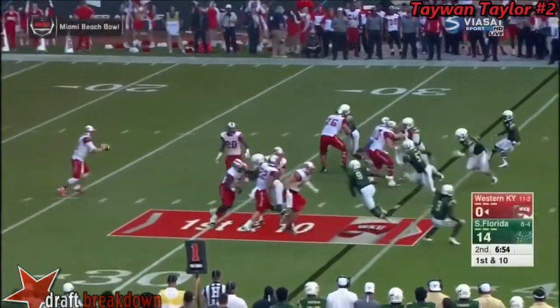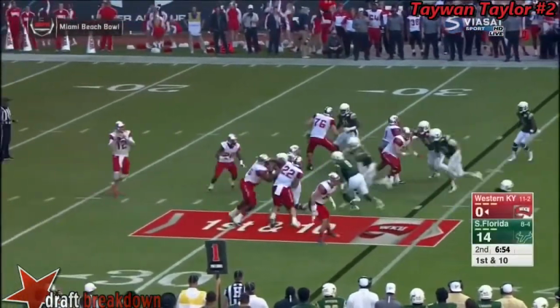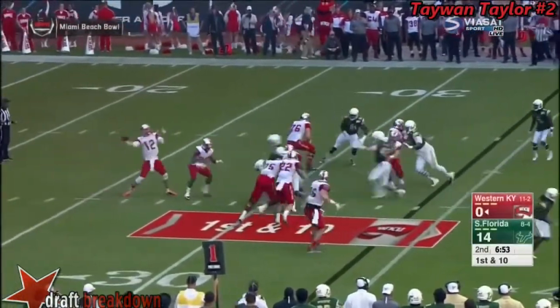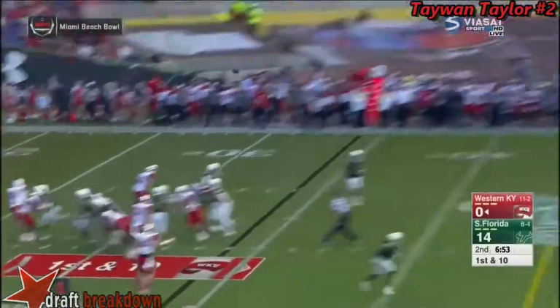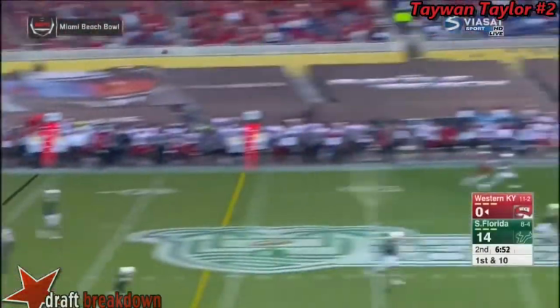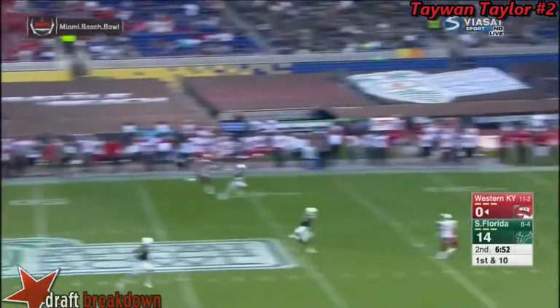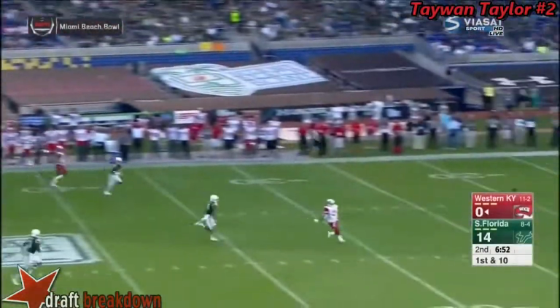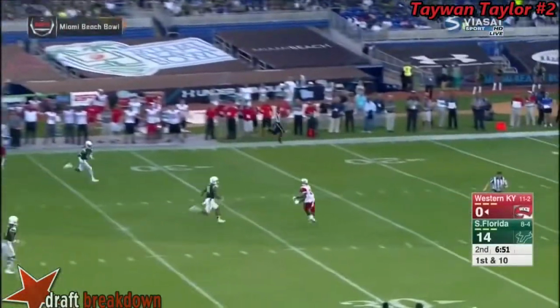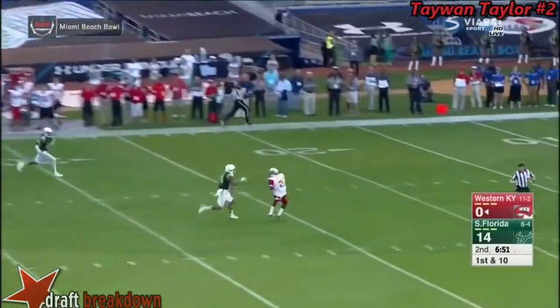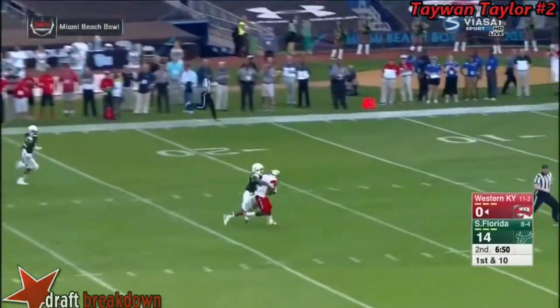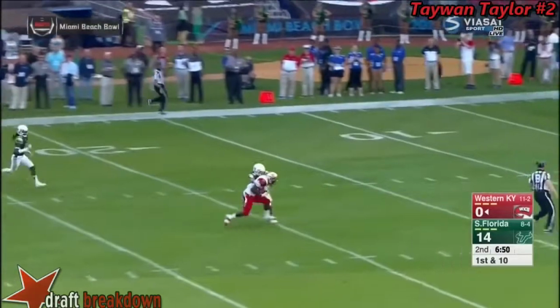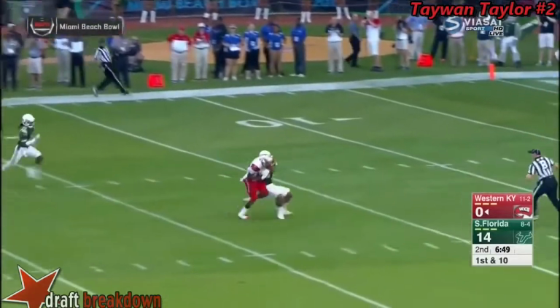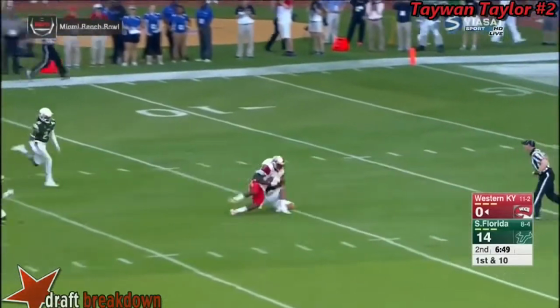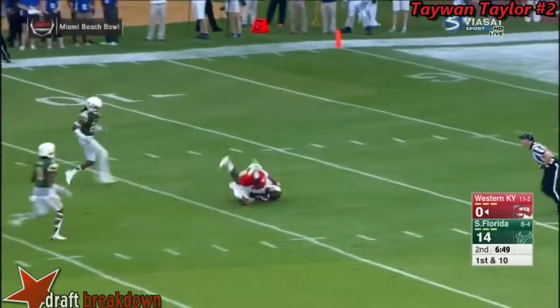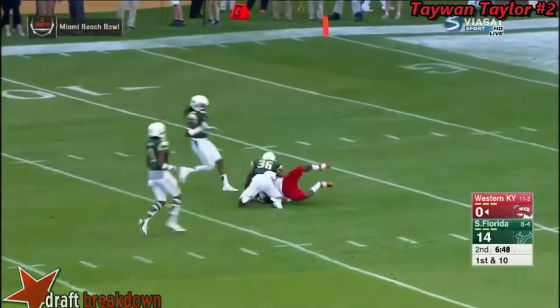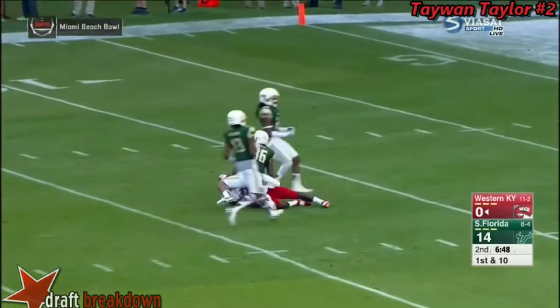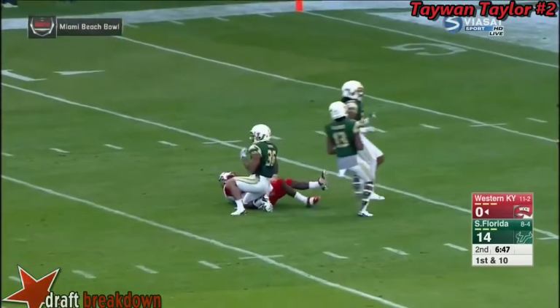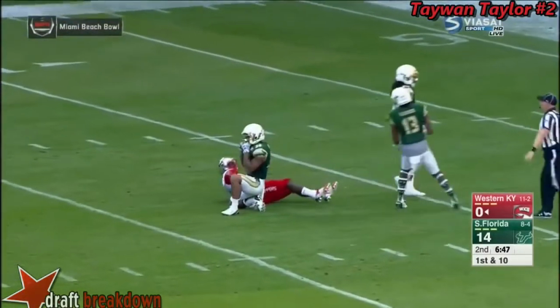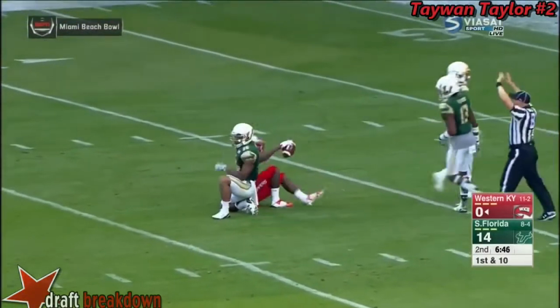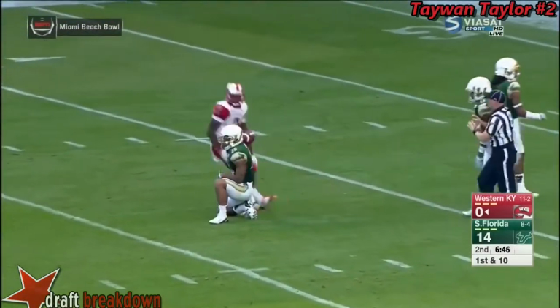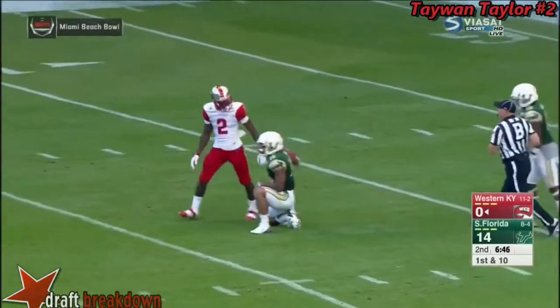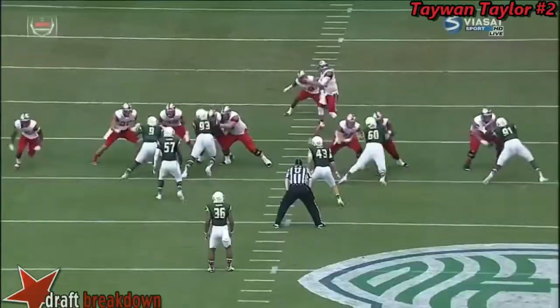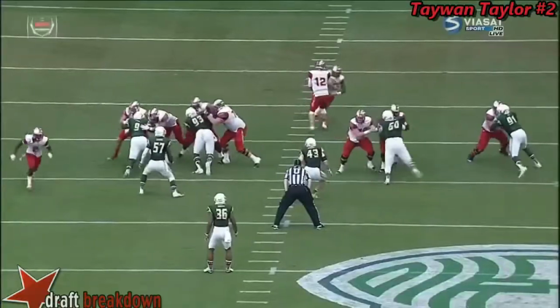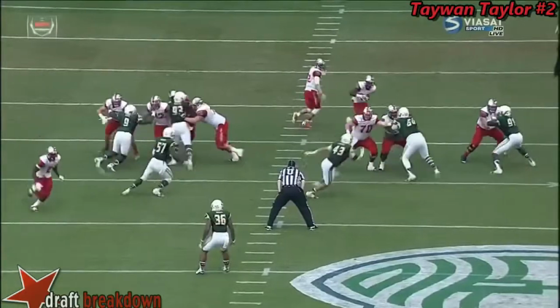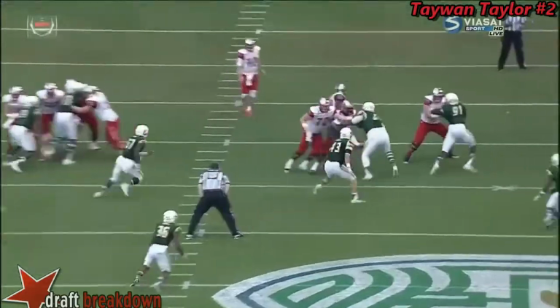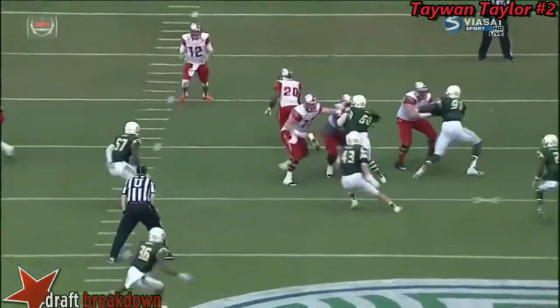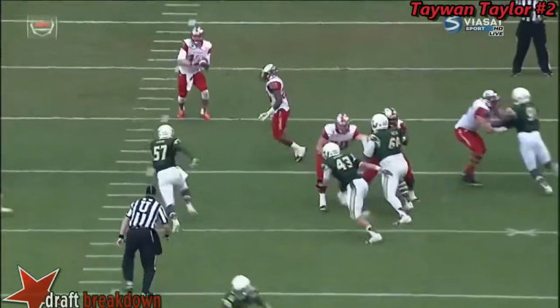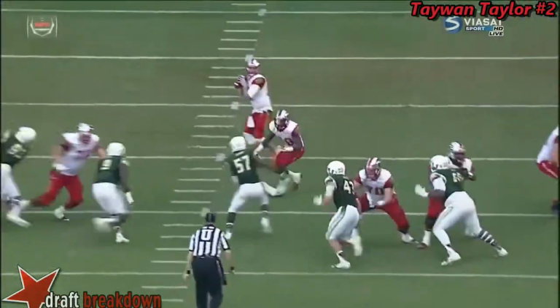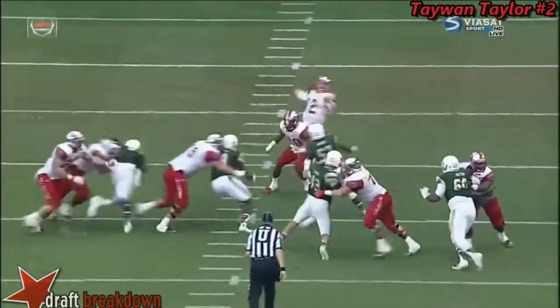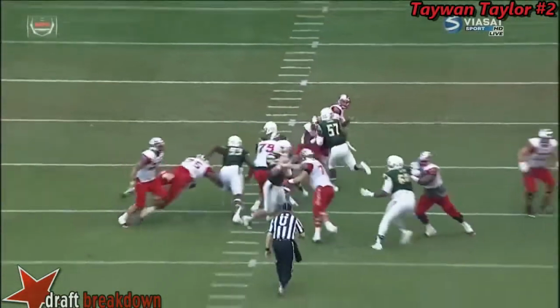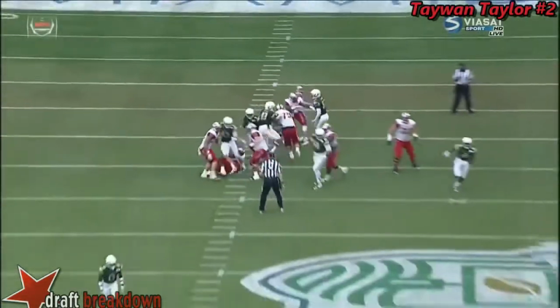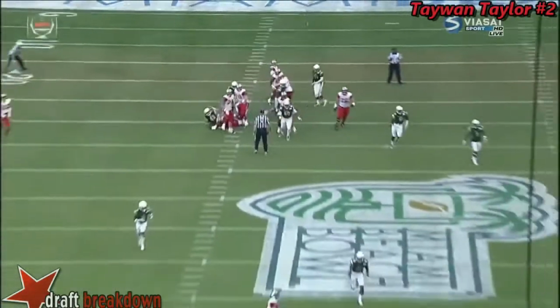Anthony Wales — a little flea flicker. Dowdy, wide open. Caught at the 25-yard line, down to the 15. Good throw, but a better catch — and Taylor walks into the end zone.